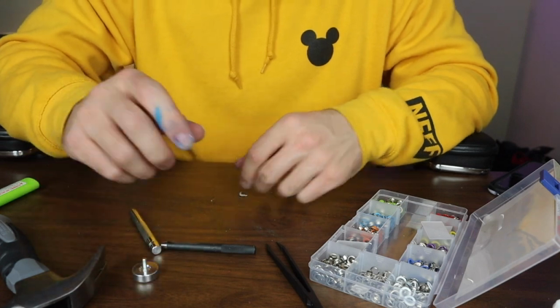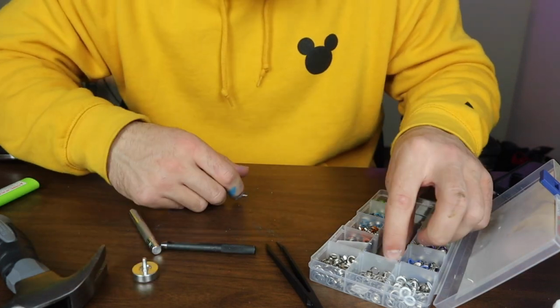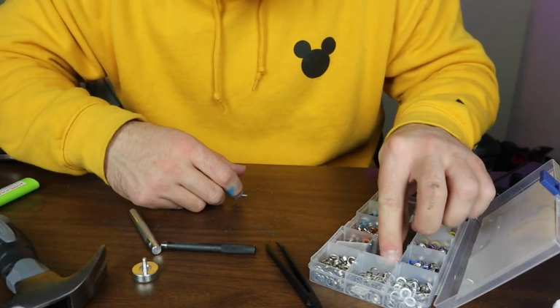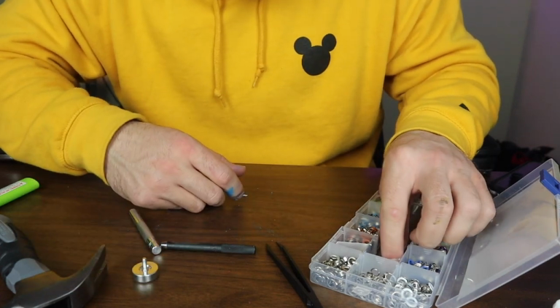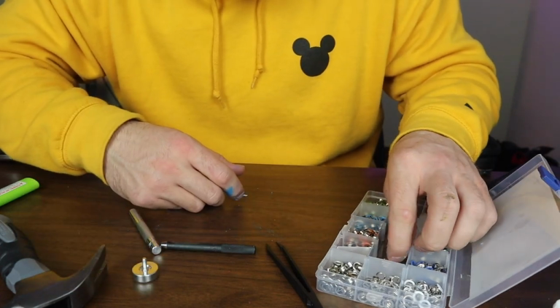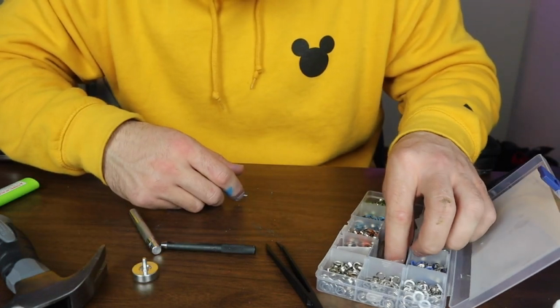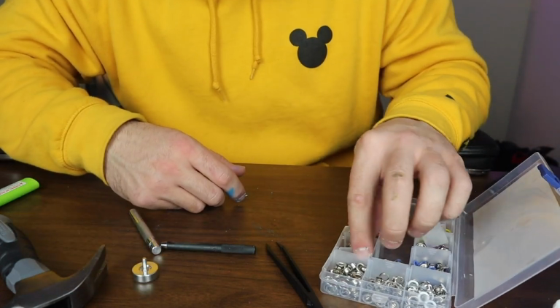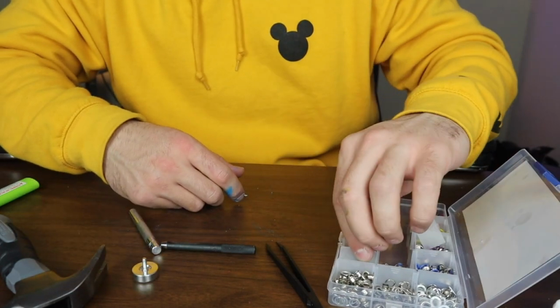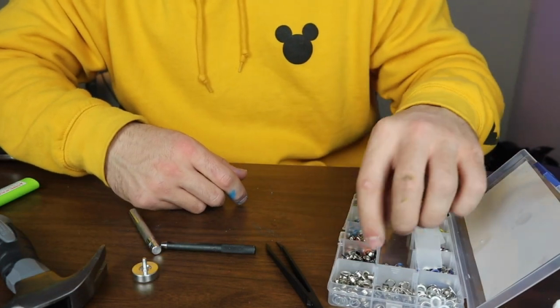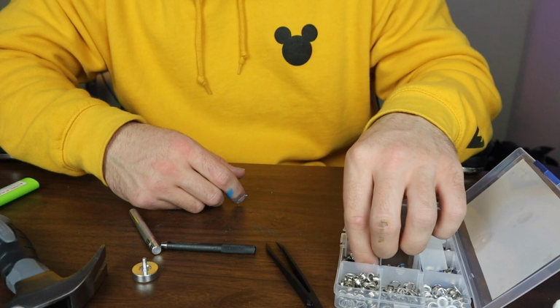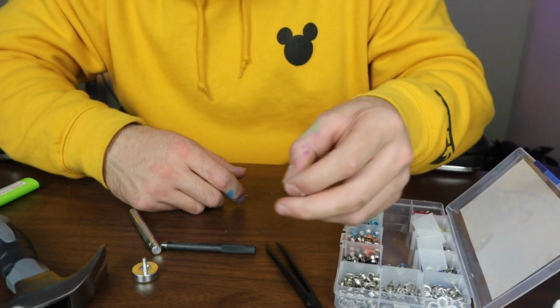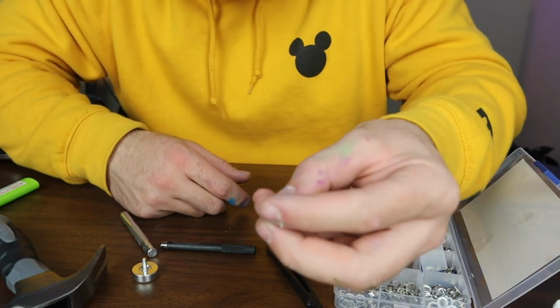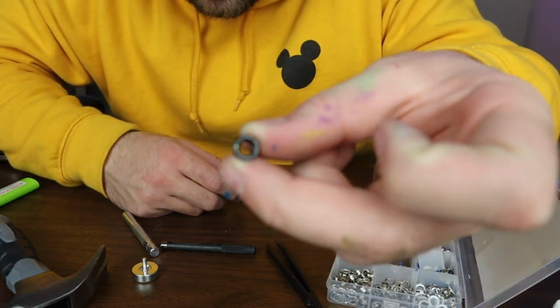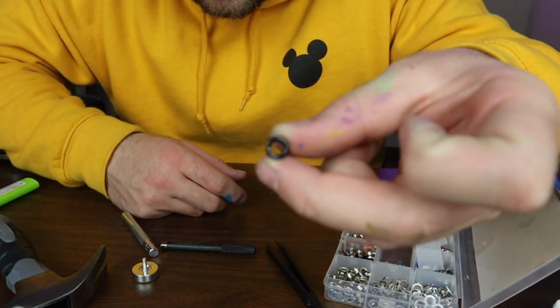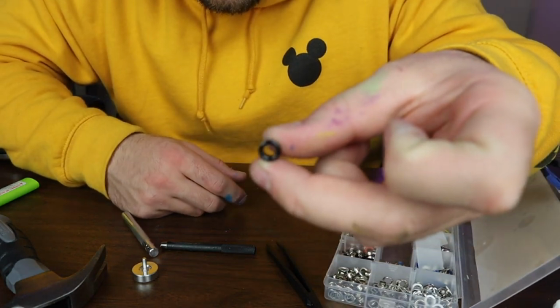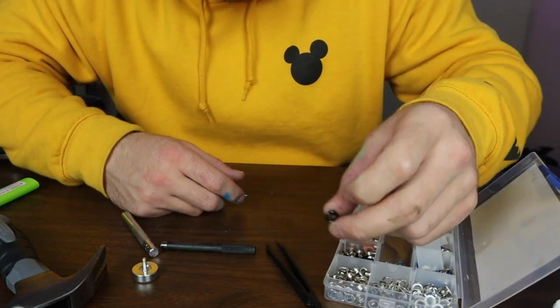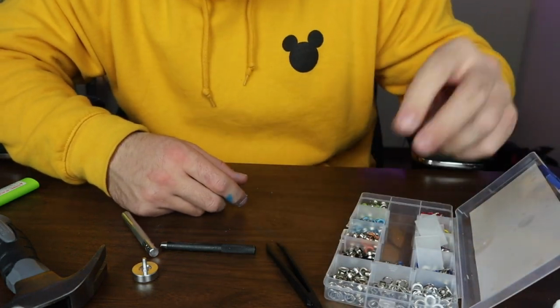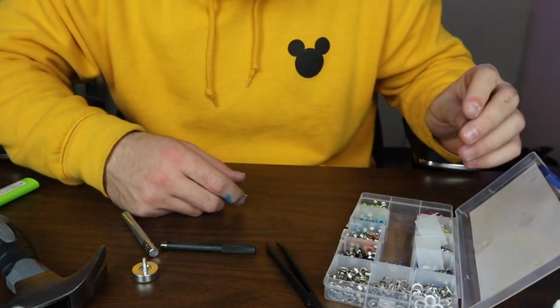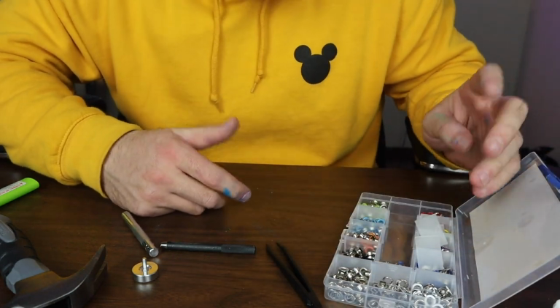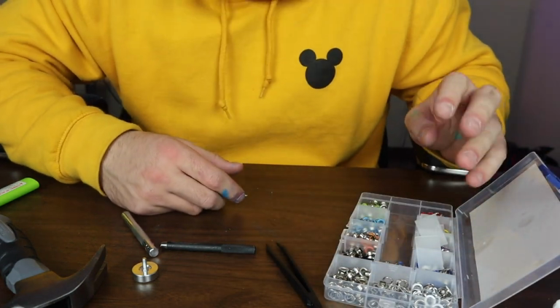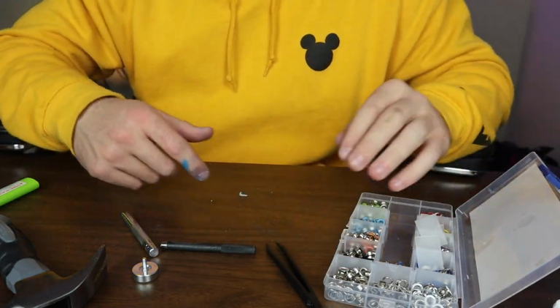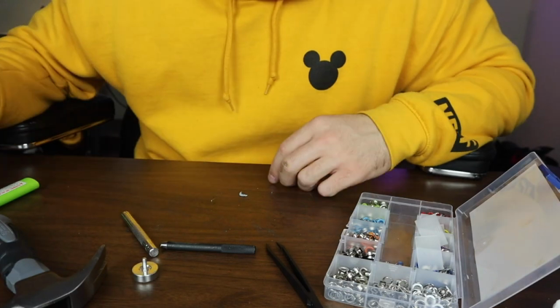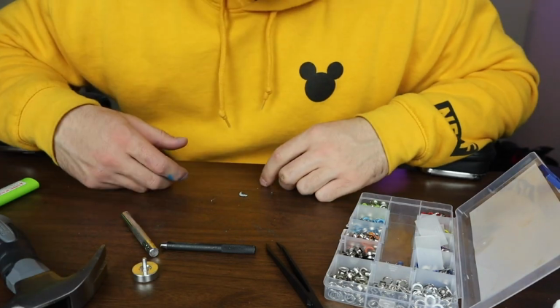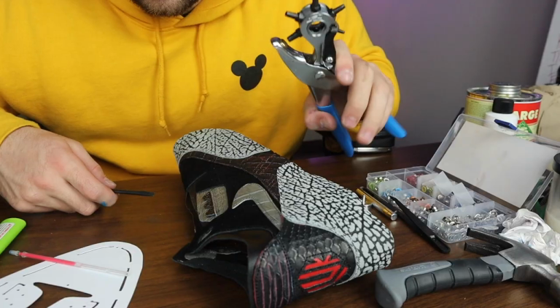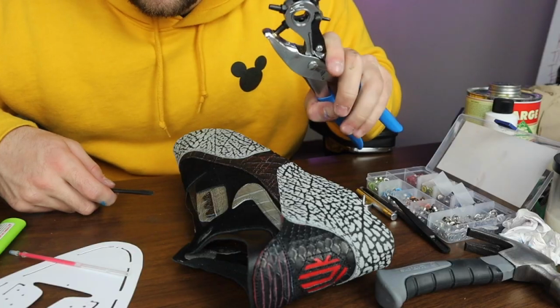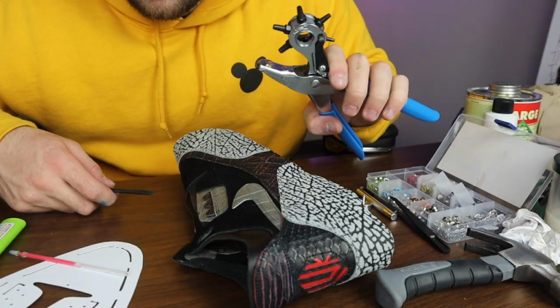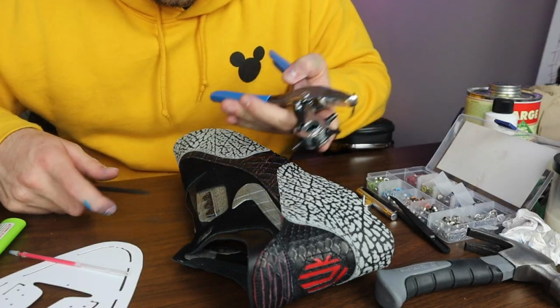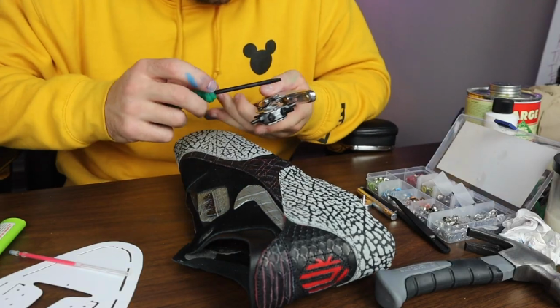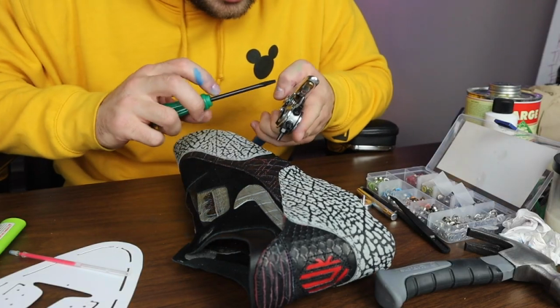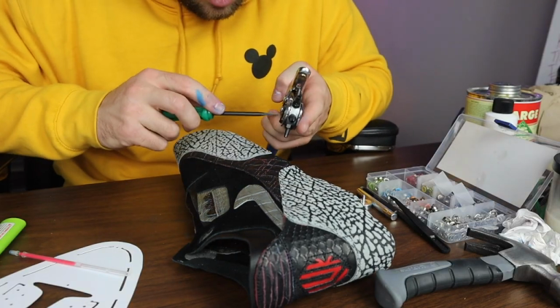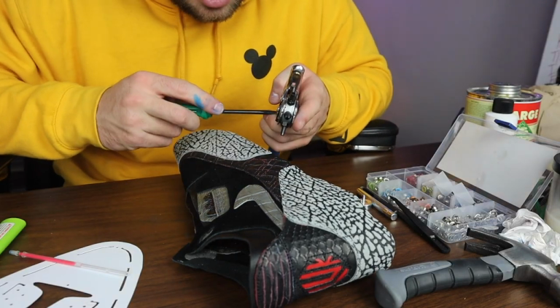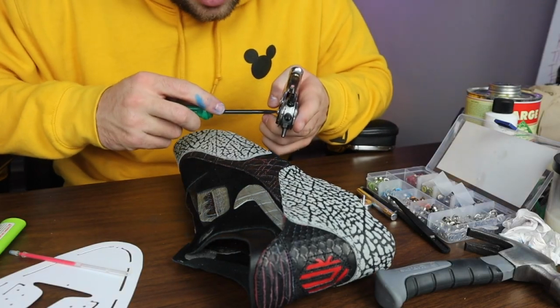I'm thinking about either doing black or red little rivets on the front of the shoe — I'm not too sure yet, so I'm just gonna pick it out and get it all ready. I got my hole puncher but I have no idea what size hole I need to punch for these rivets to fit.